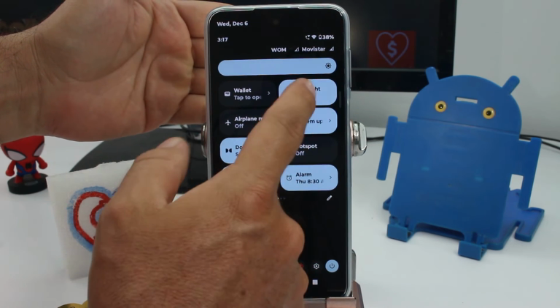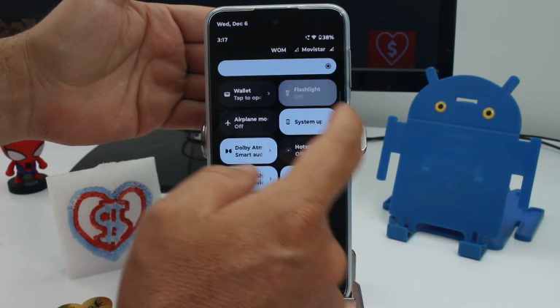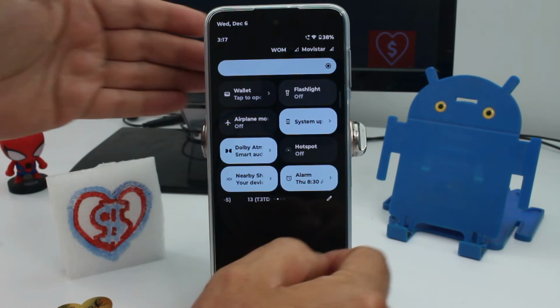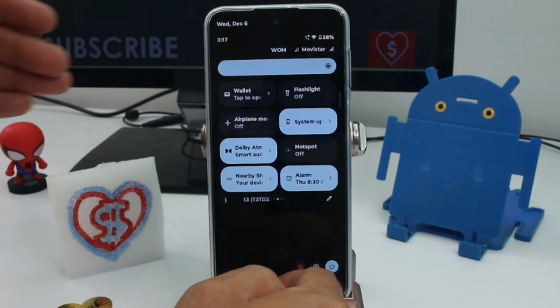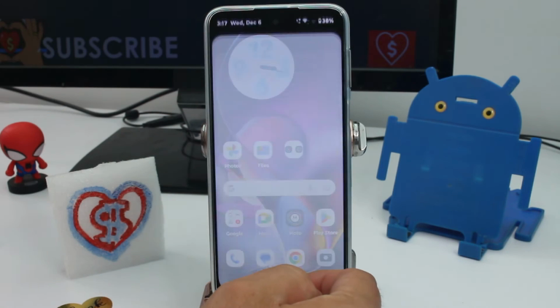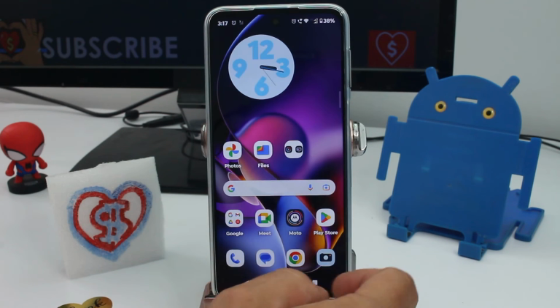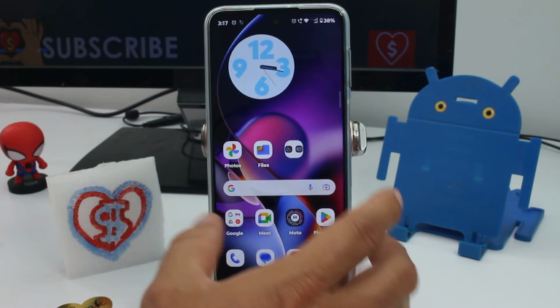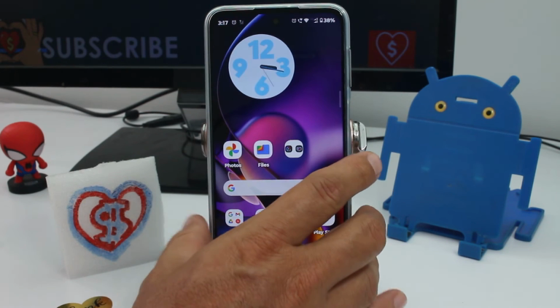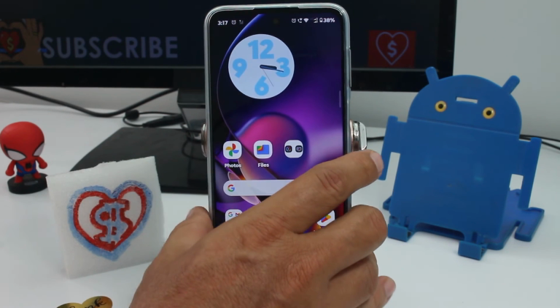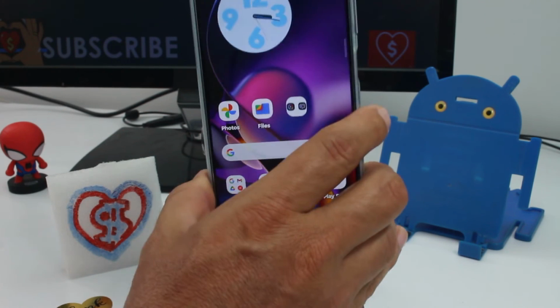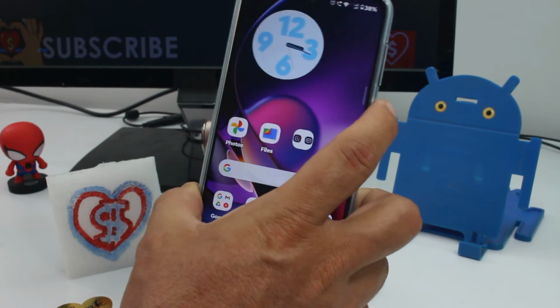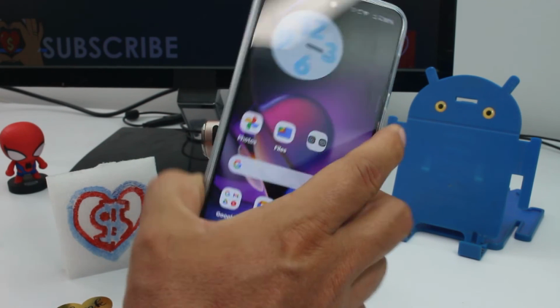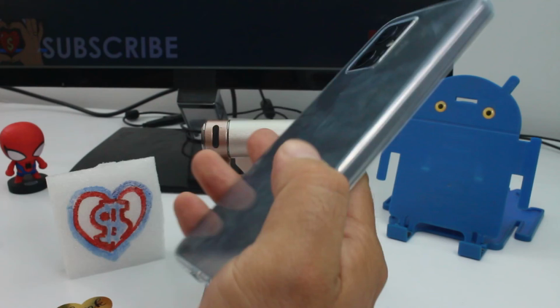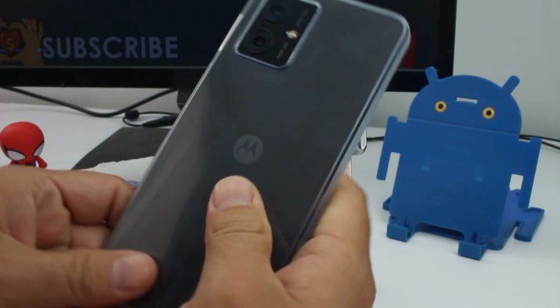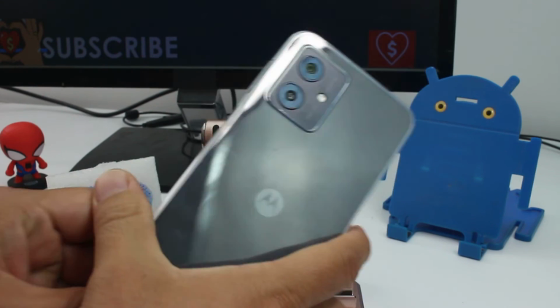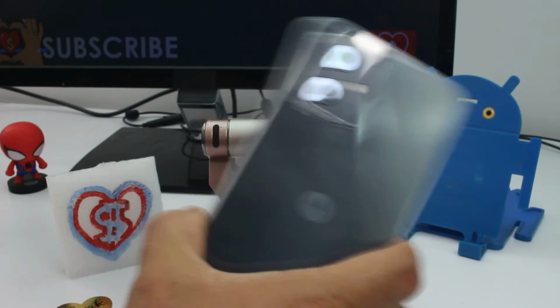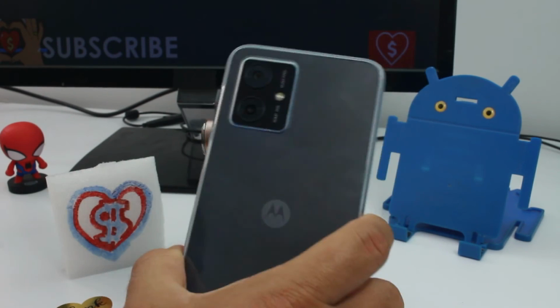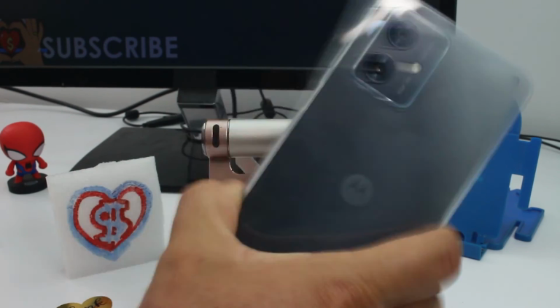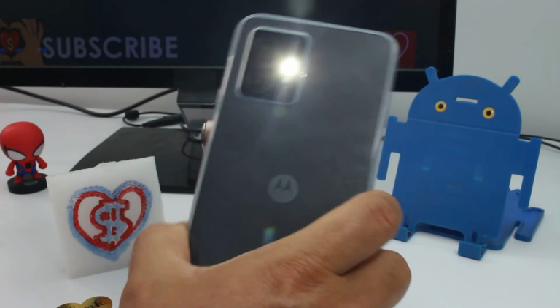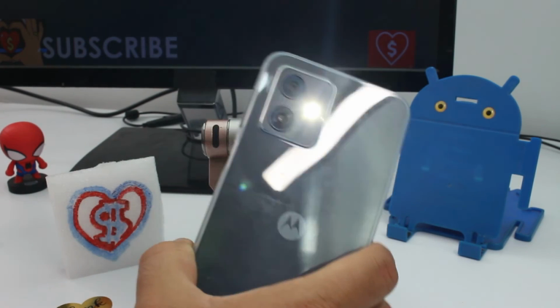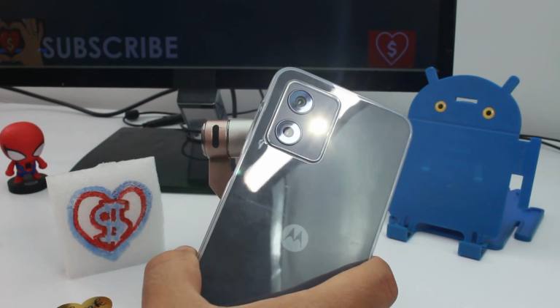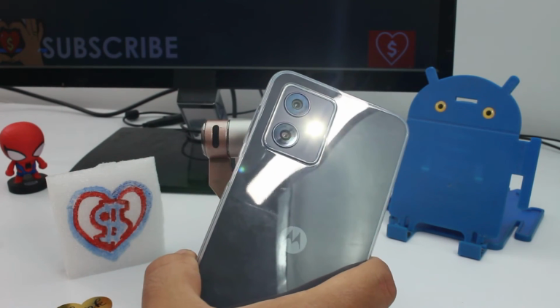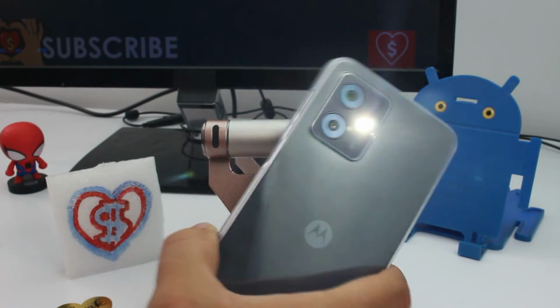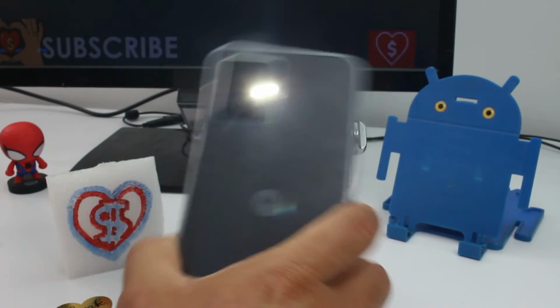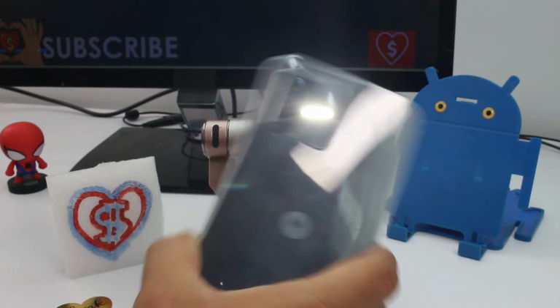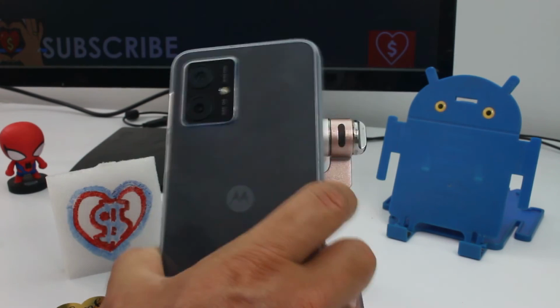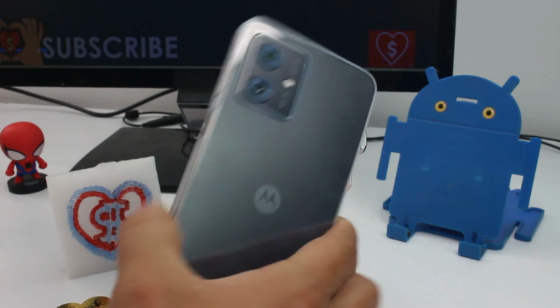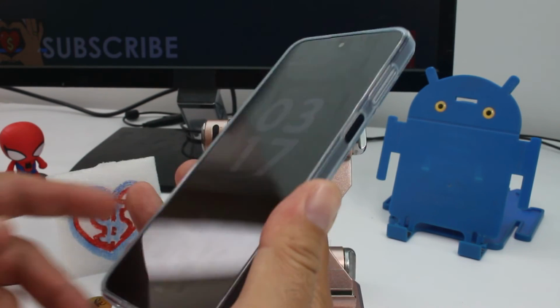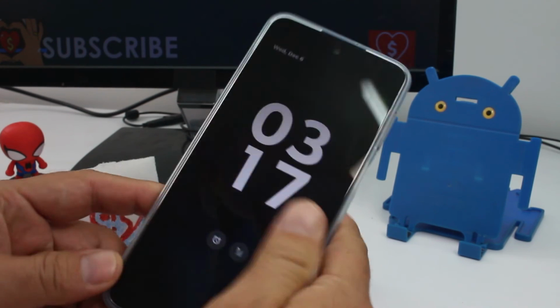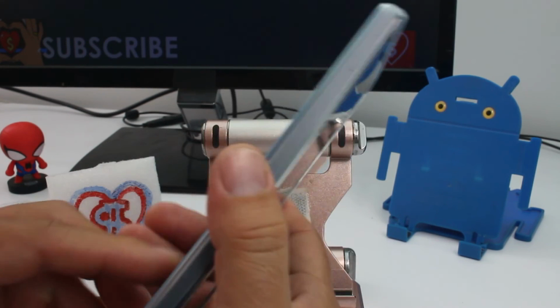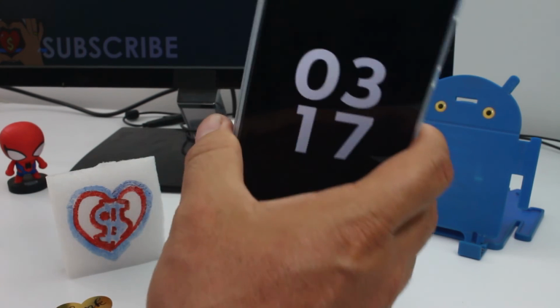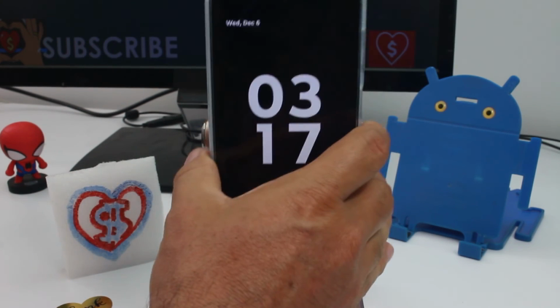Now if you want to do it by shaking, all you have to do is shake your phone this way, and you can see how you can turn on and turn off your flashlight only by shaking.